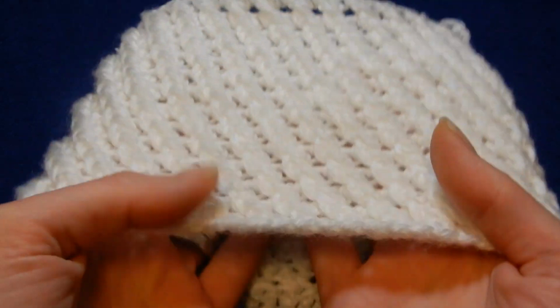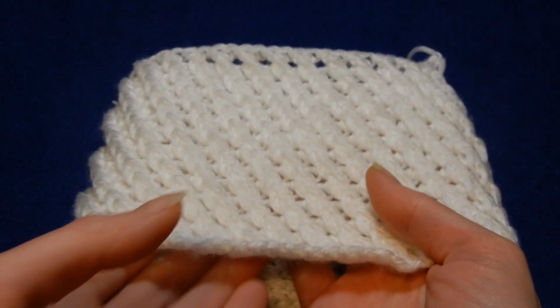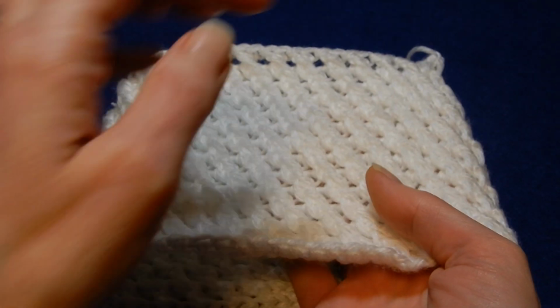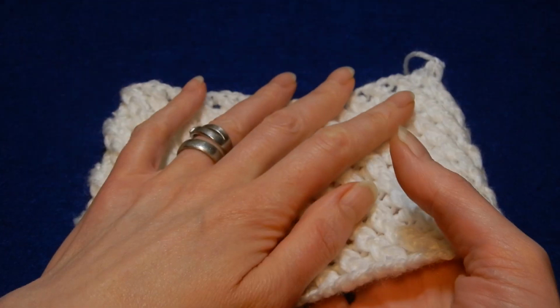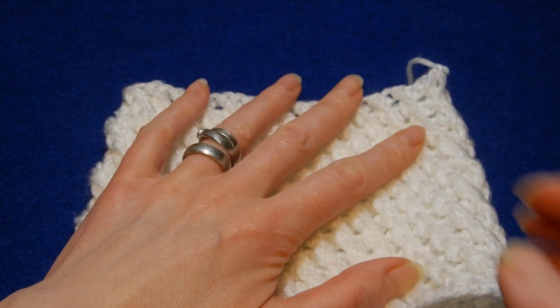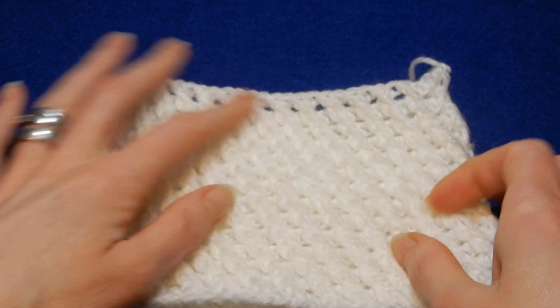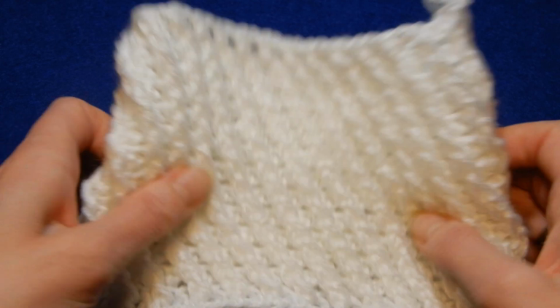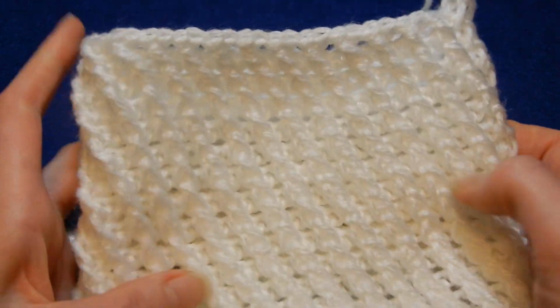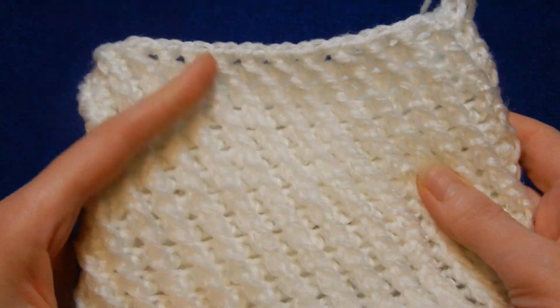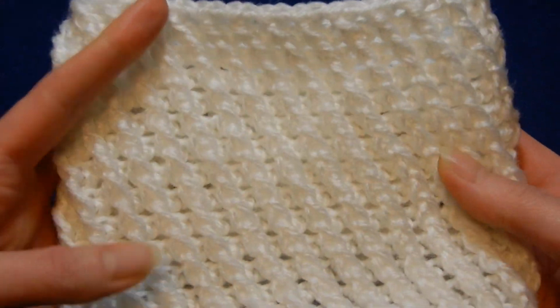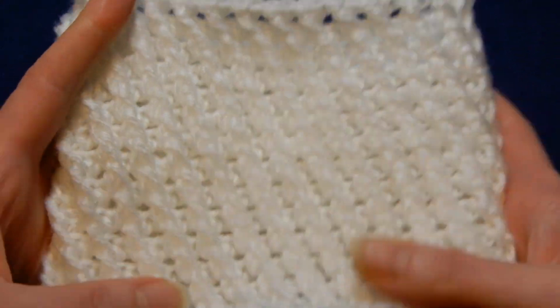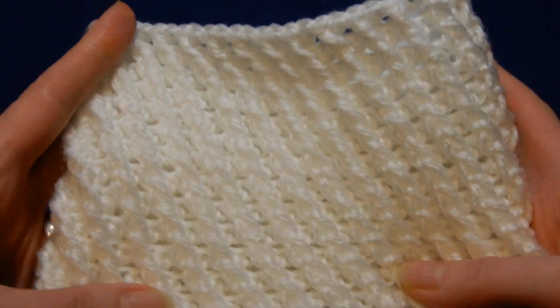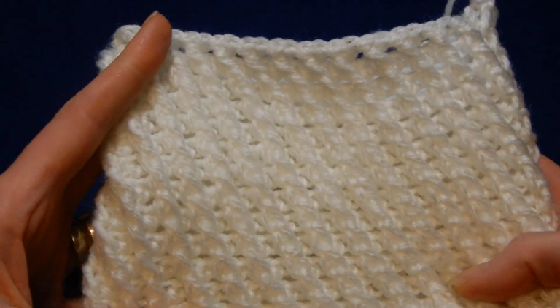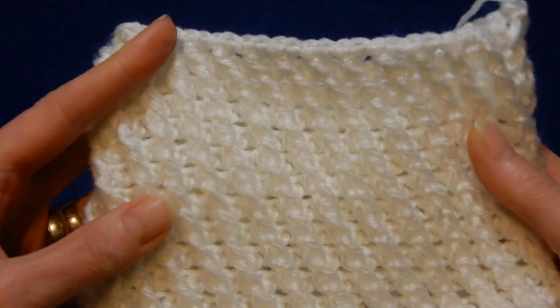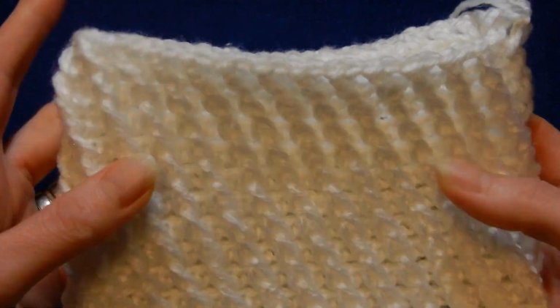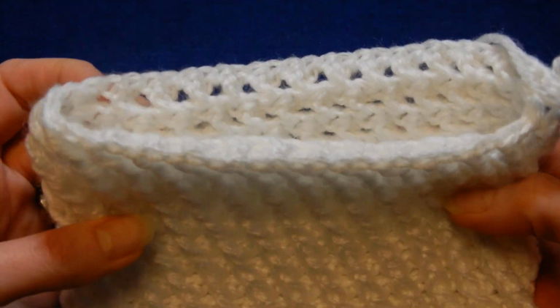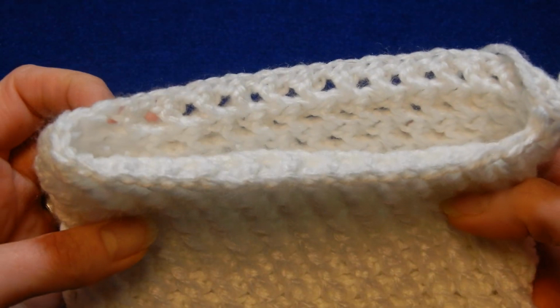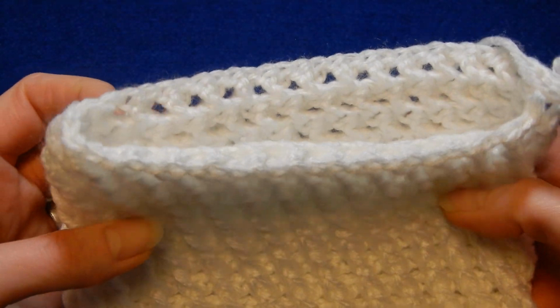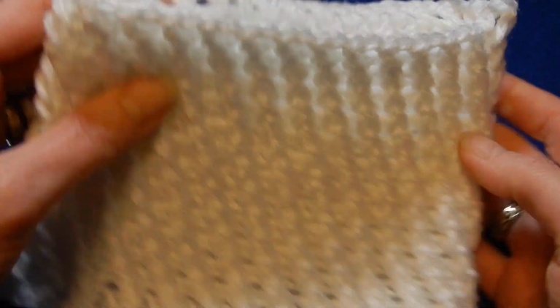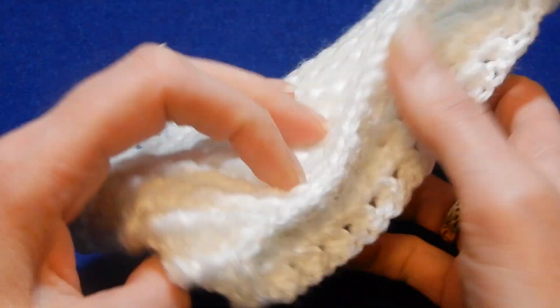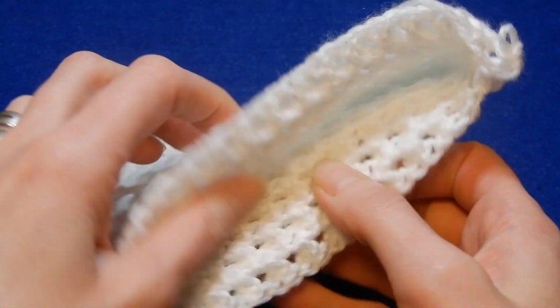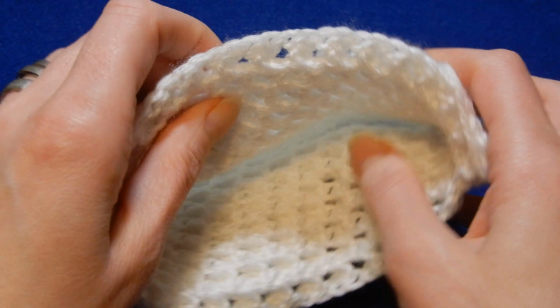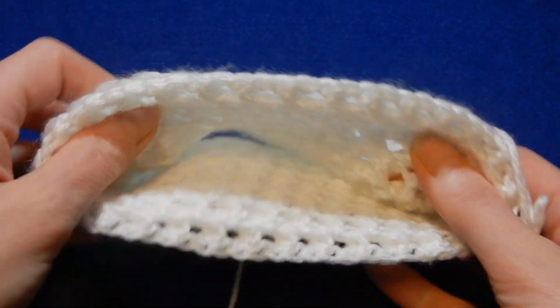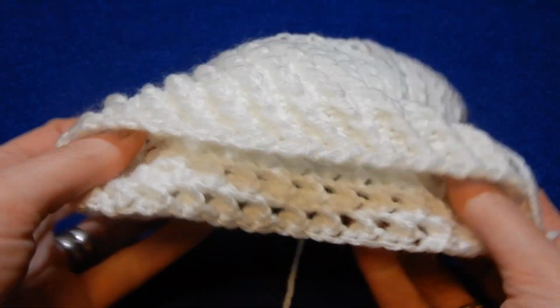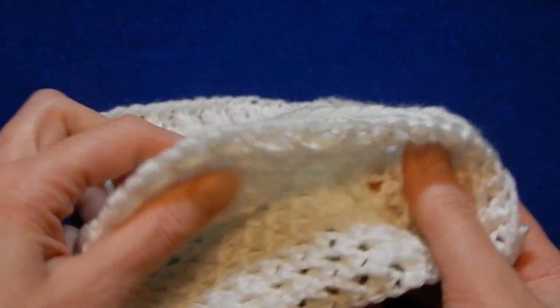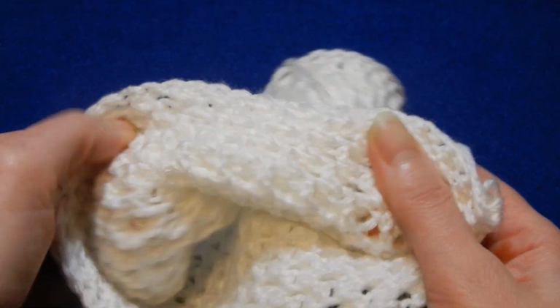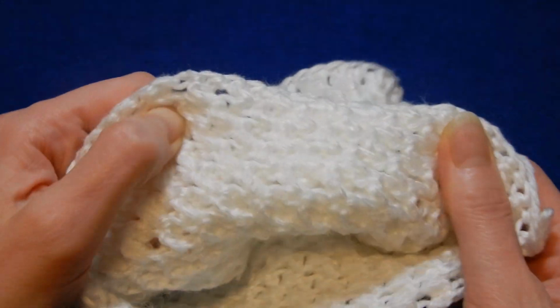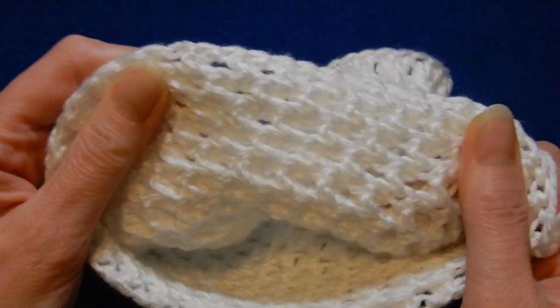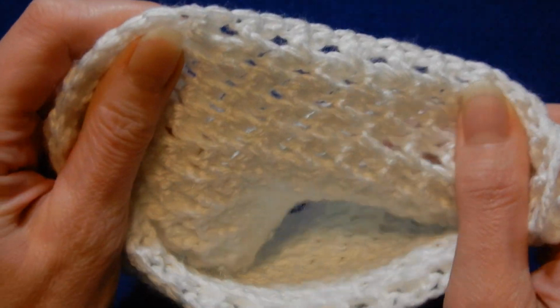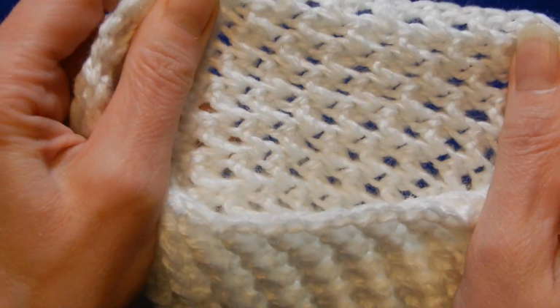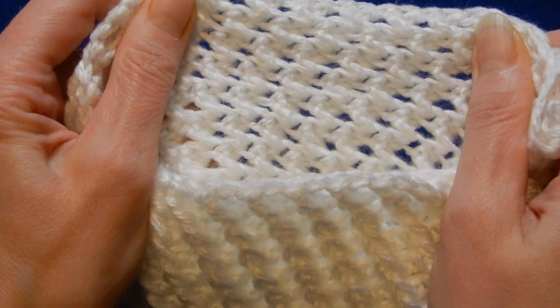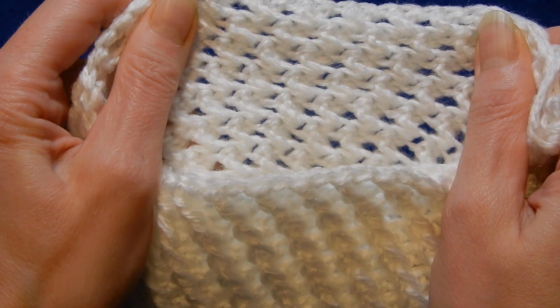This stitch — to have this look, we have to work in rounds. Even the back is quite nice.